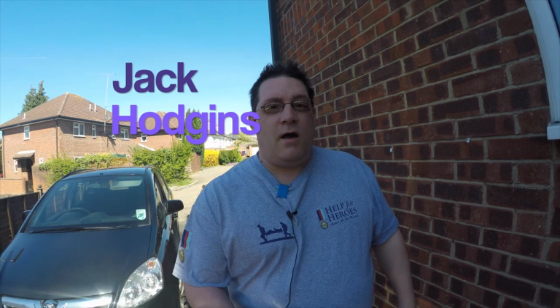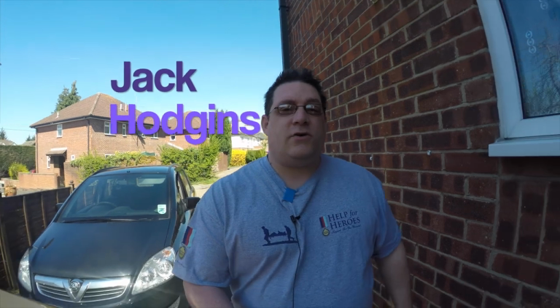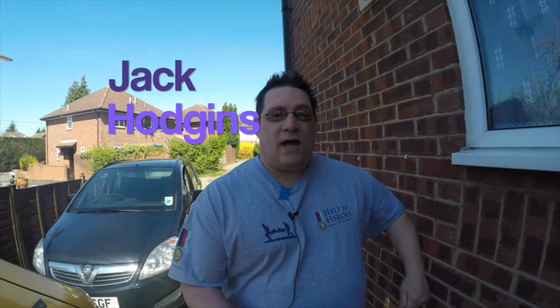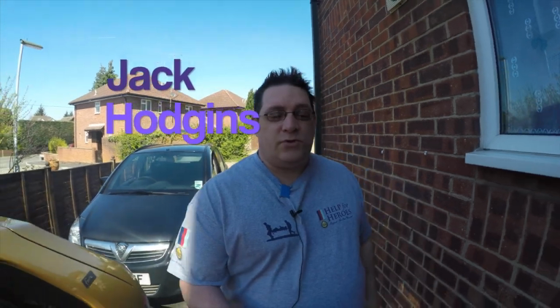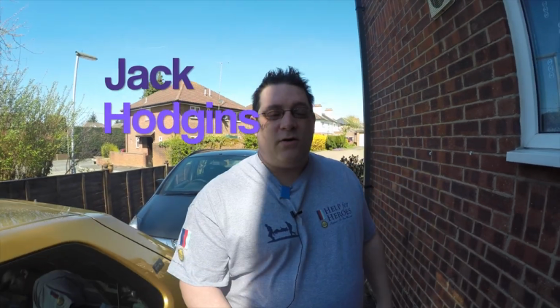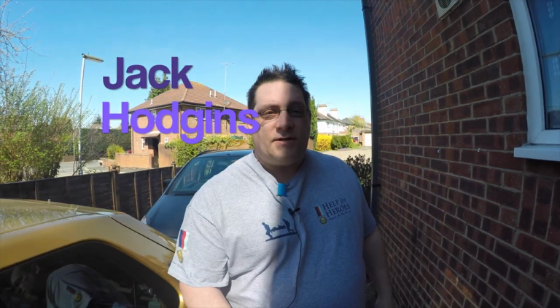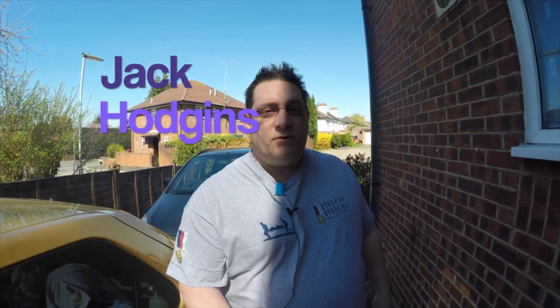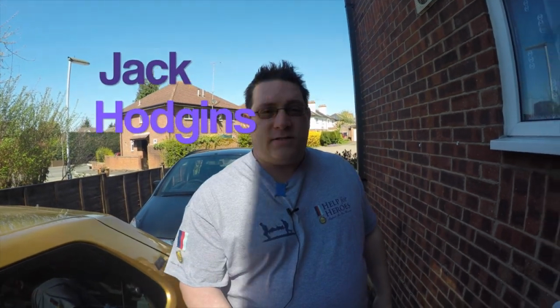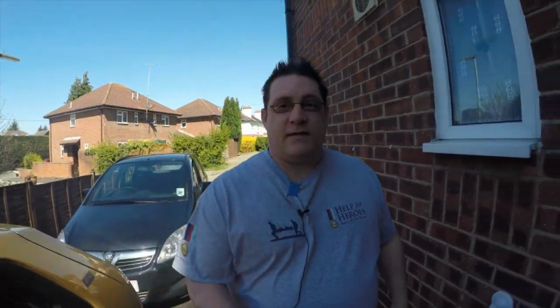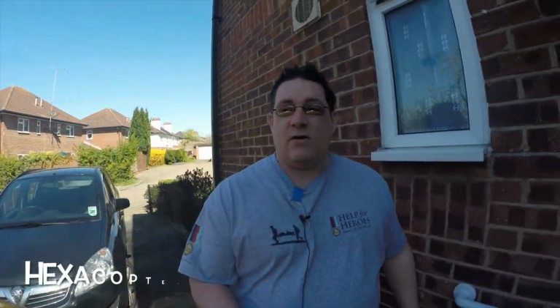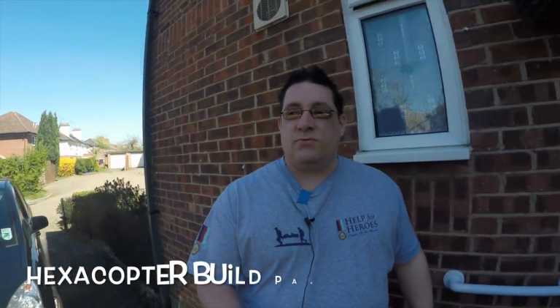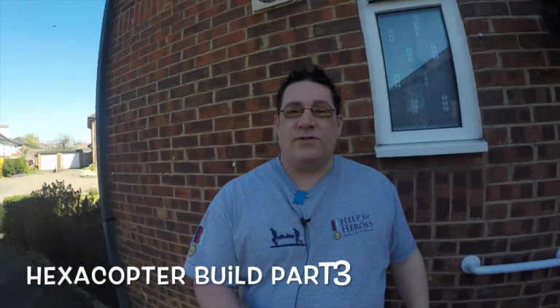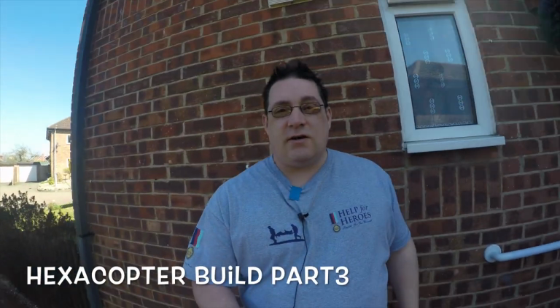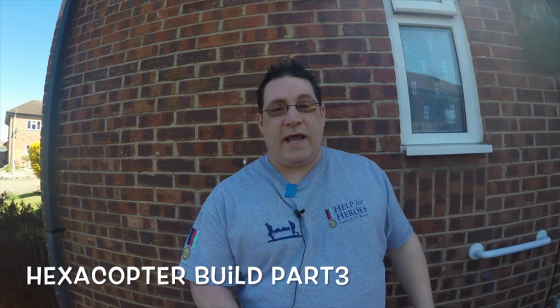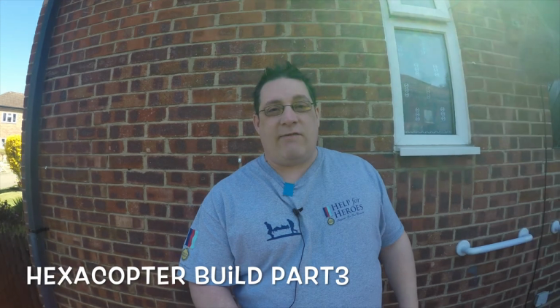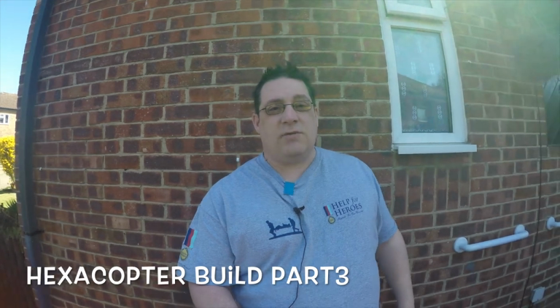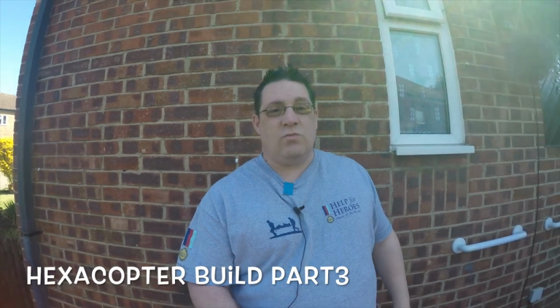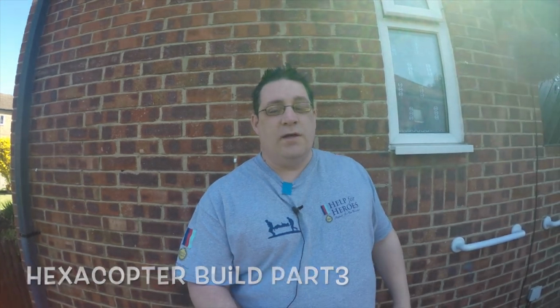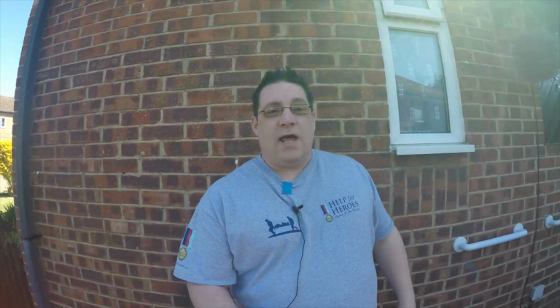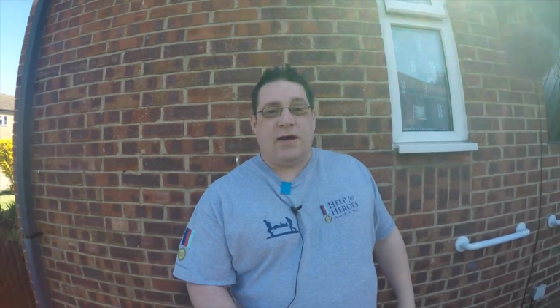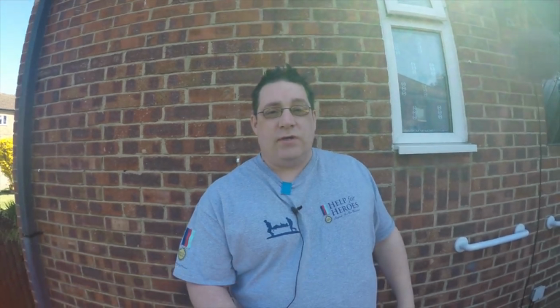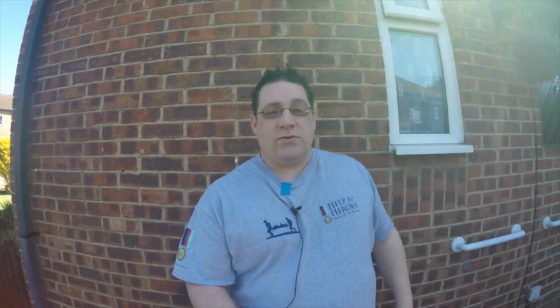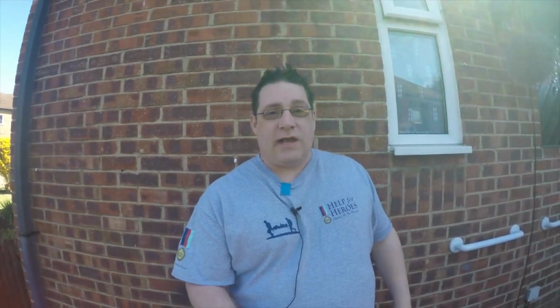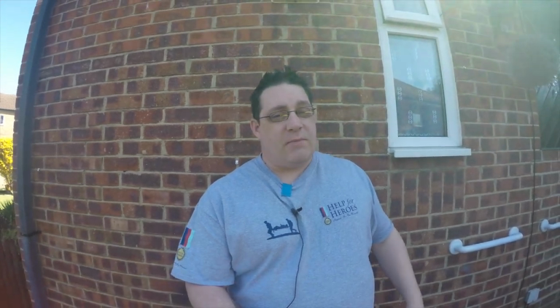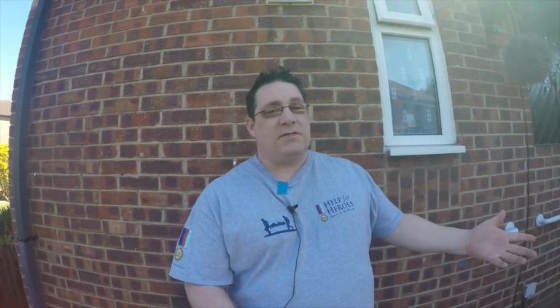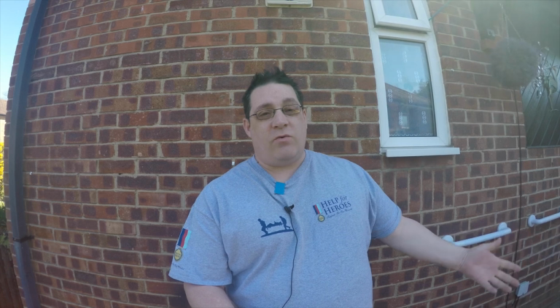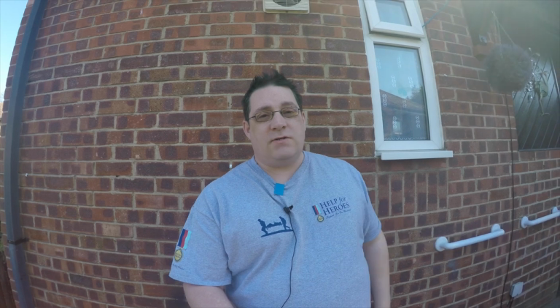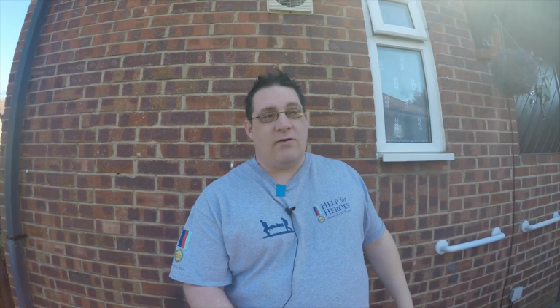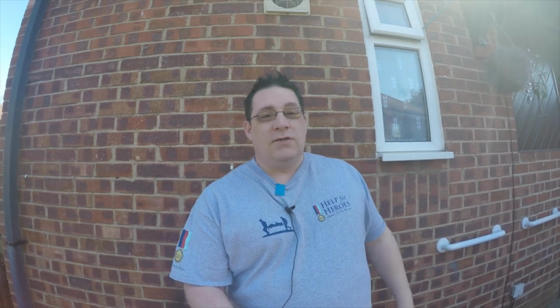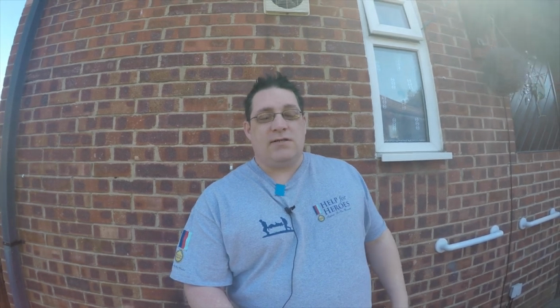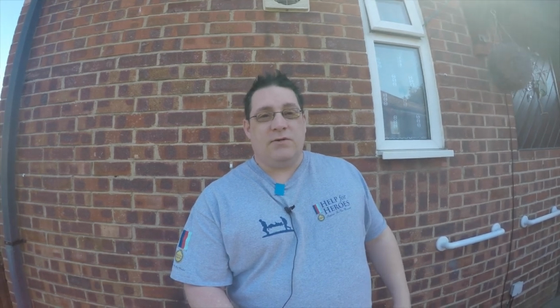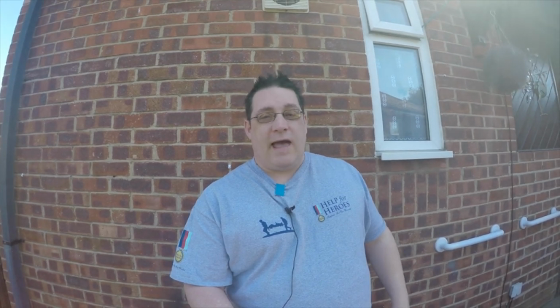Hi, my name is Jack Hodgins. I'm doing the hexacopter build today. It's nice weather outside so I thought I'd get in the garage - it's going to be nice and warm and I can start getting all the motors soldered together. I've been promising this video for quite some time now so it's time to get on with it.